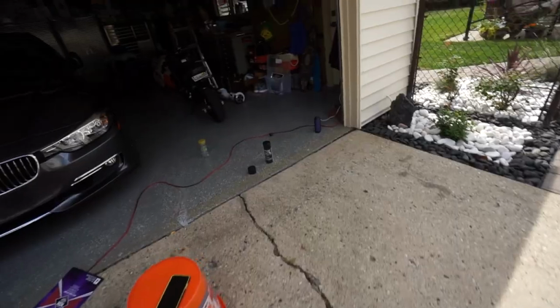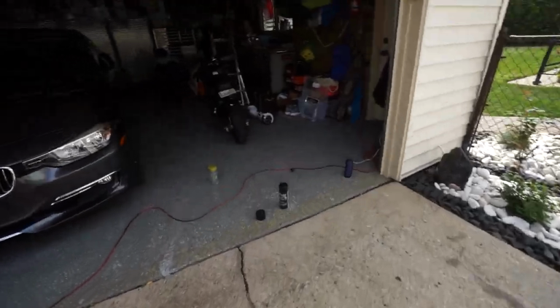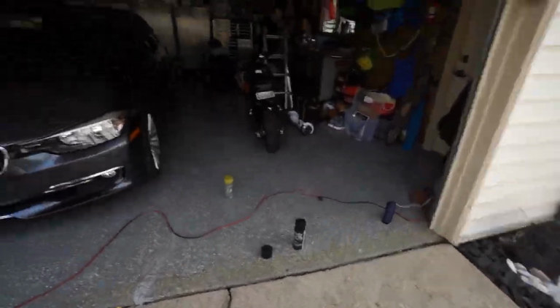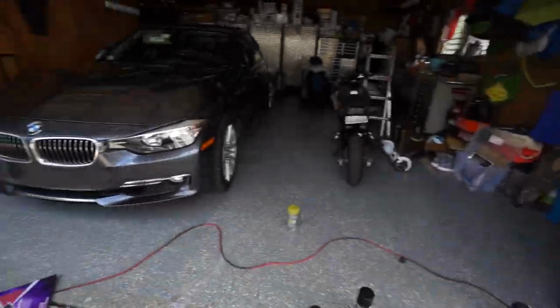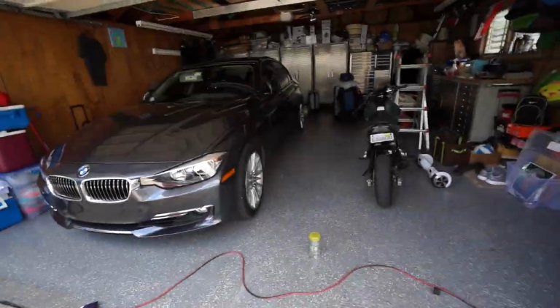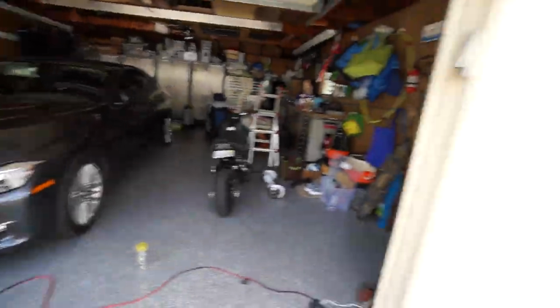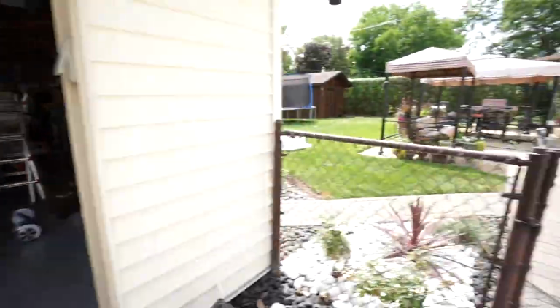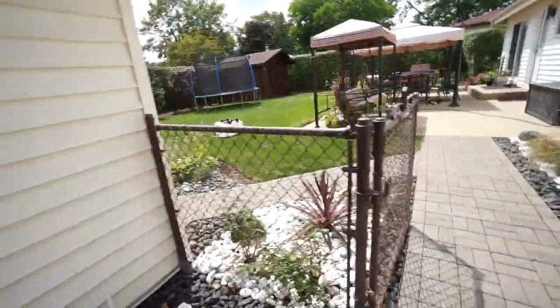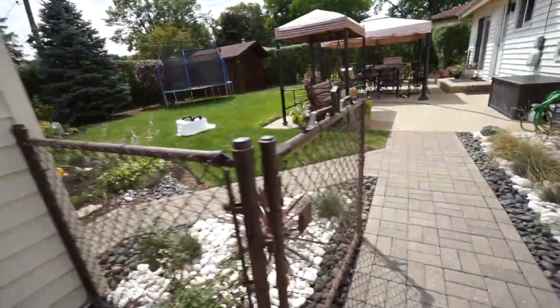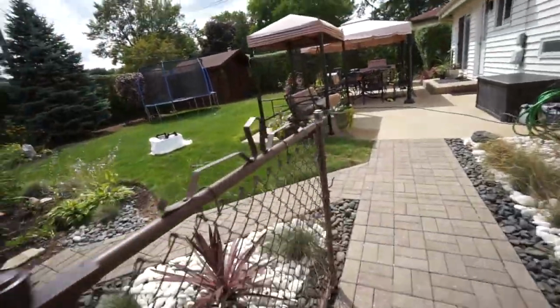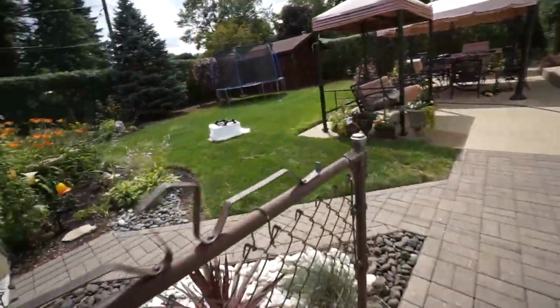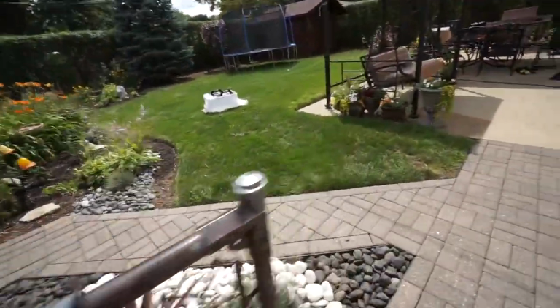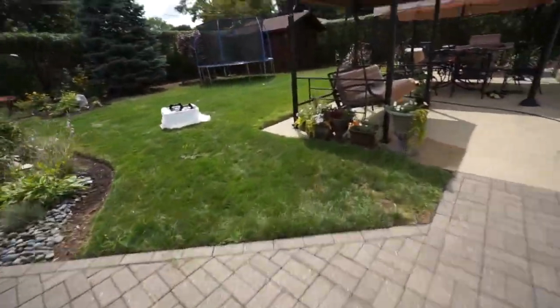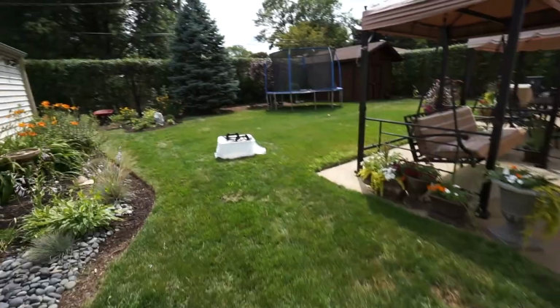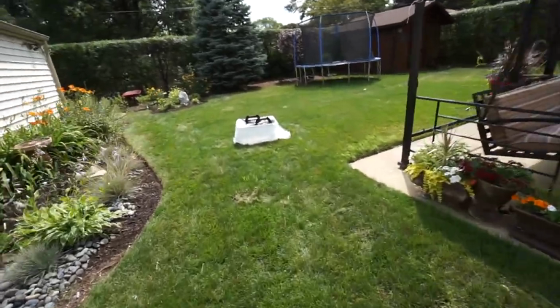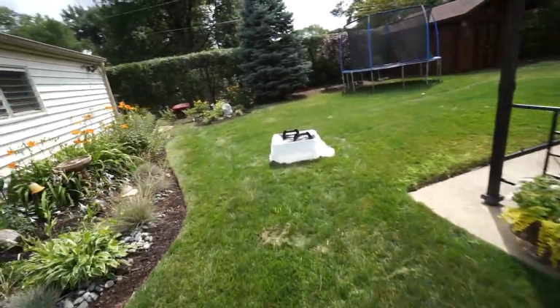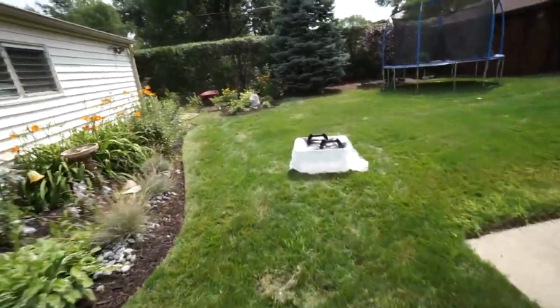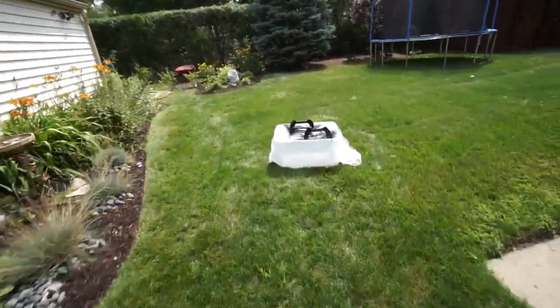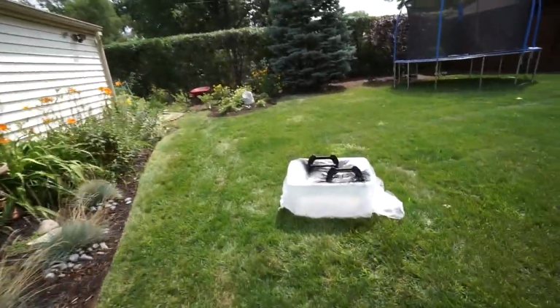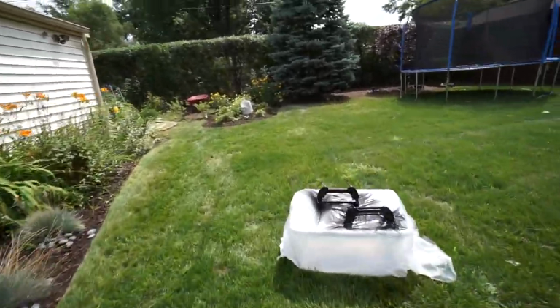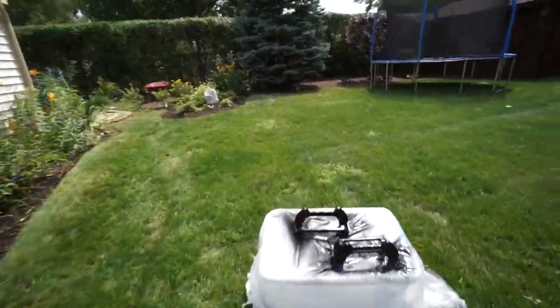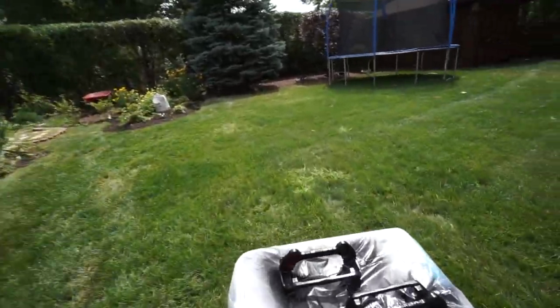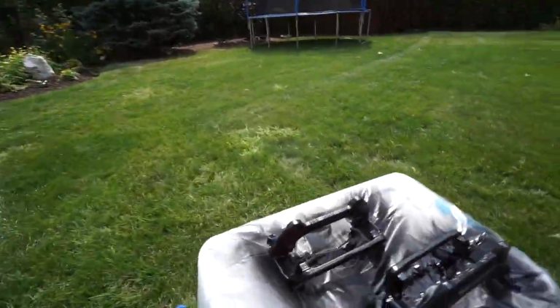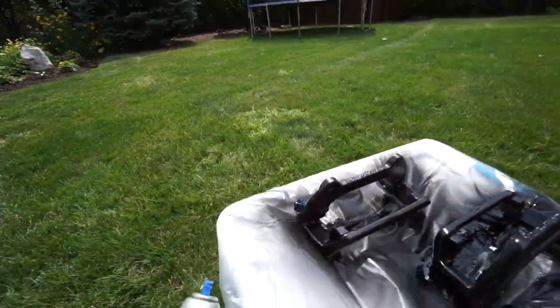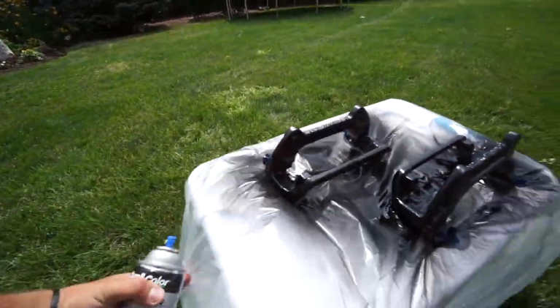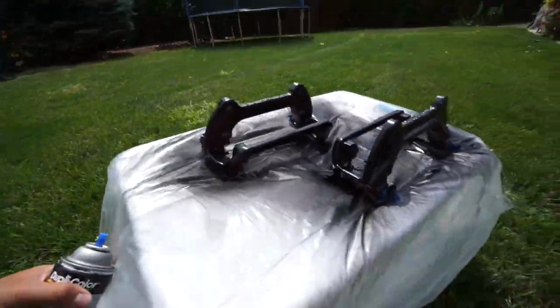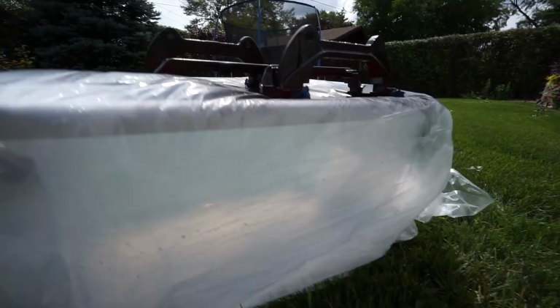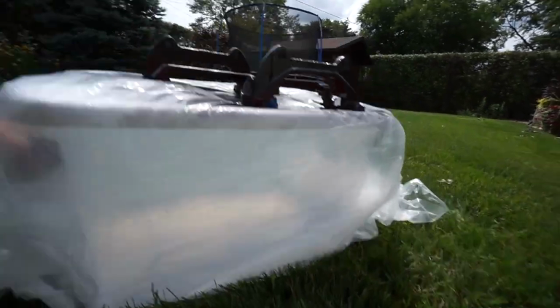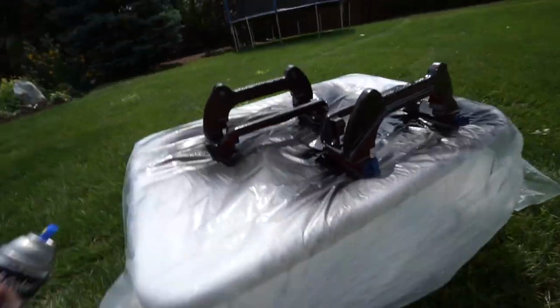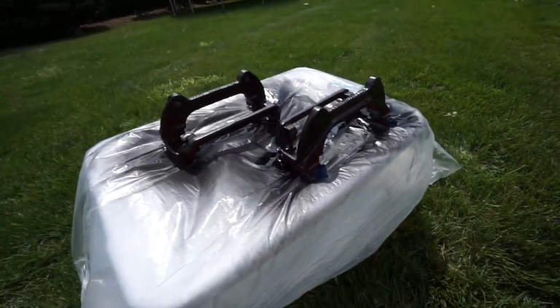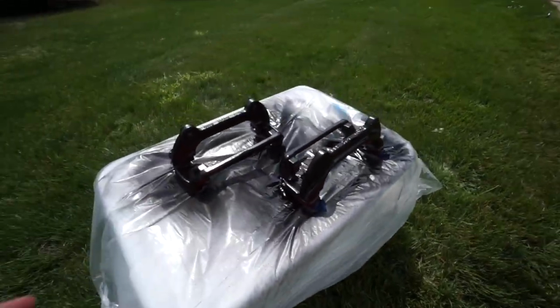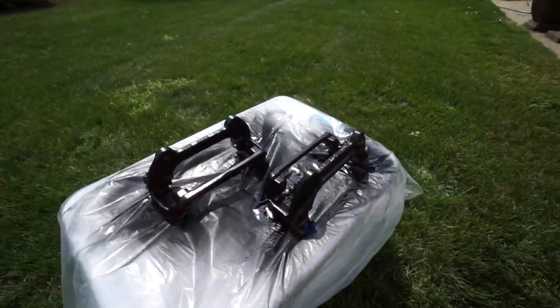I'm gonna go put on the next coat because they dry pretty fast, especially in the sun. I need to make sure nothing gets on them and I still have to flip them to do the underside.